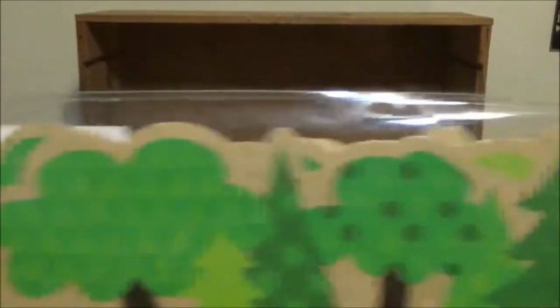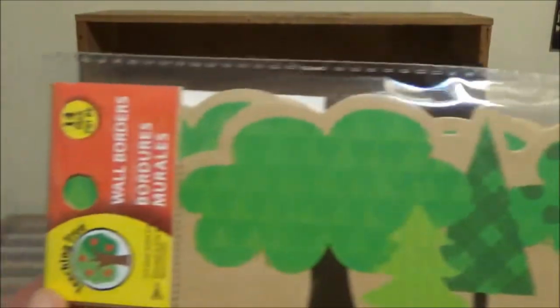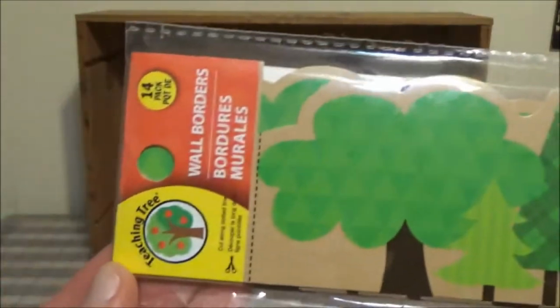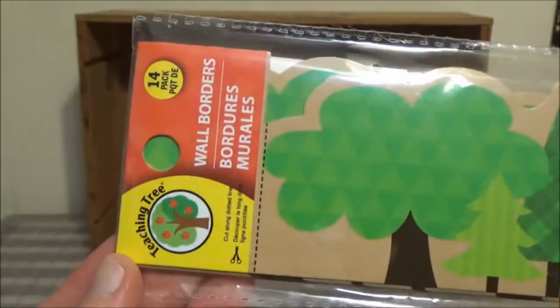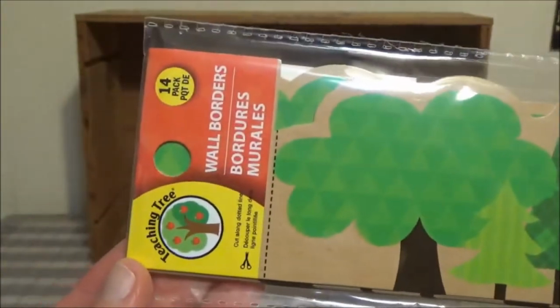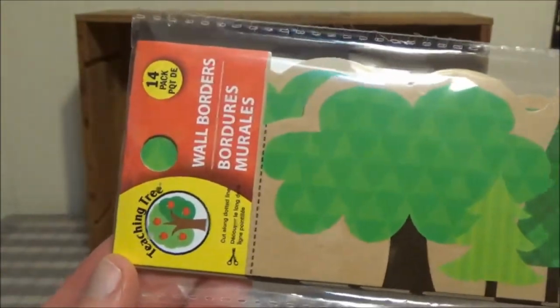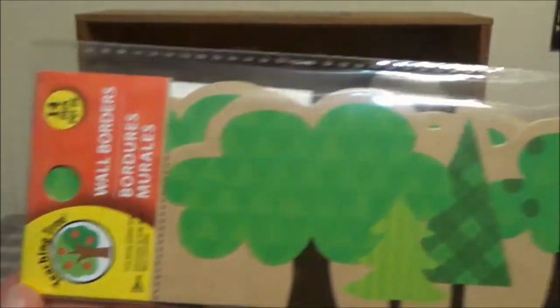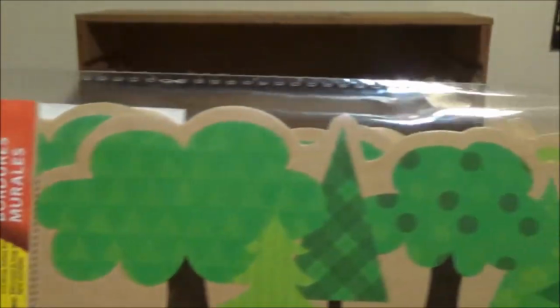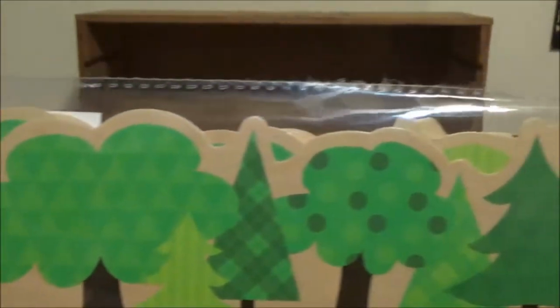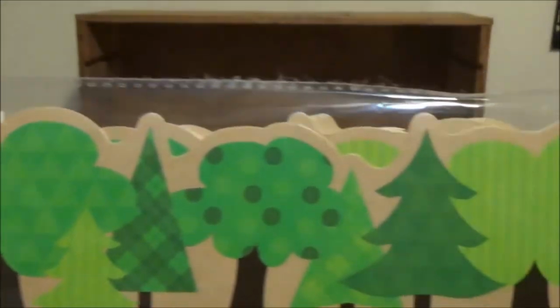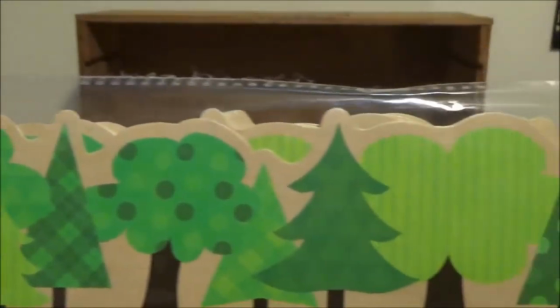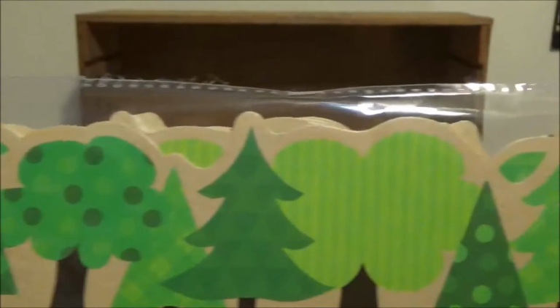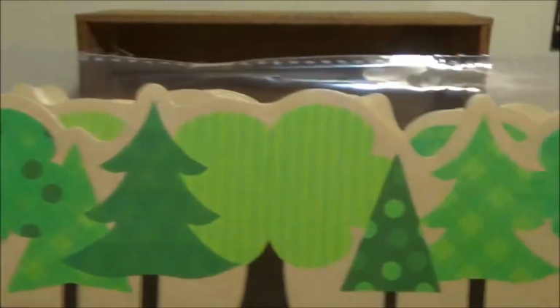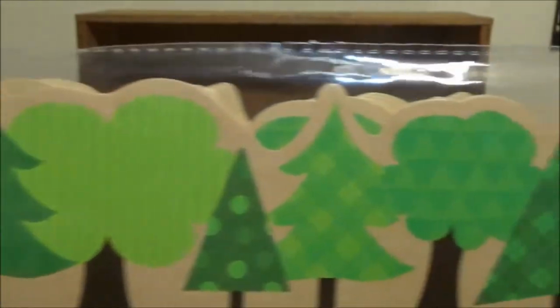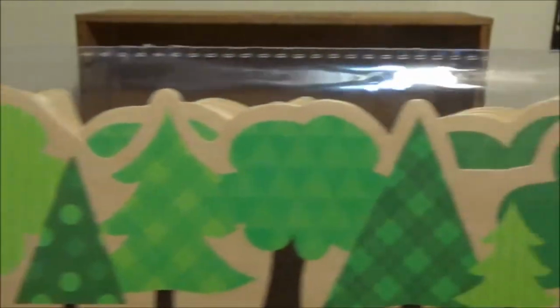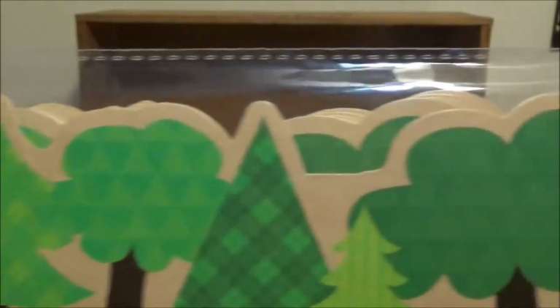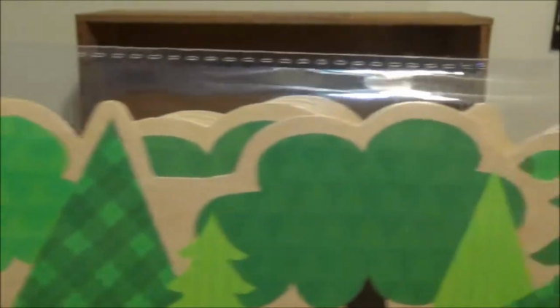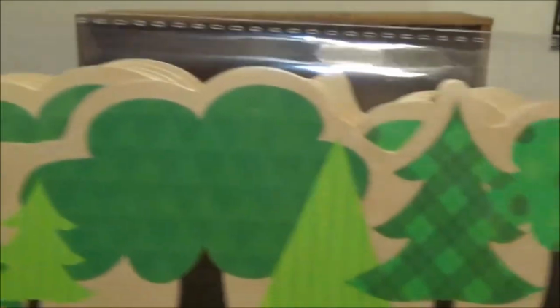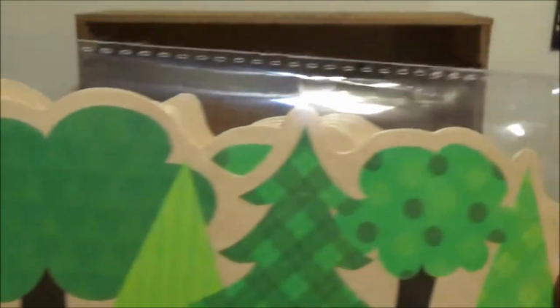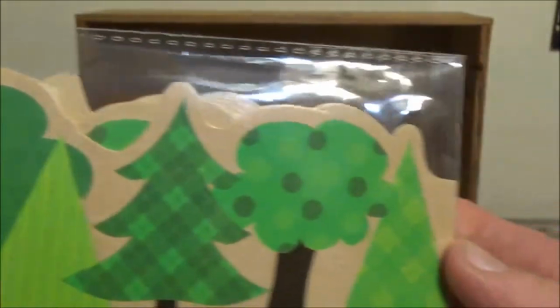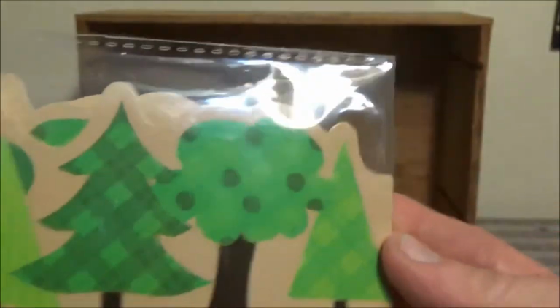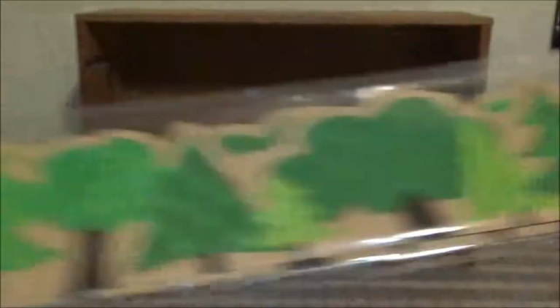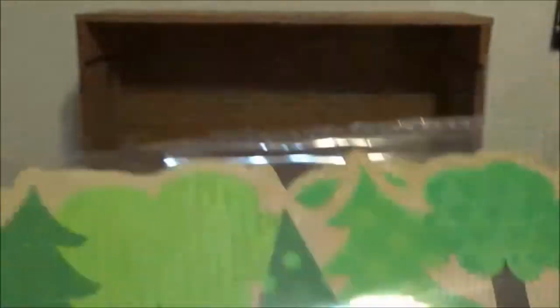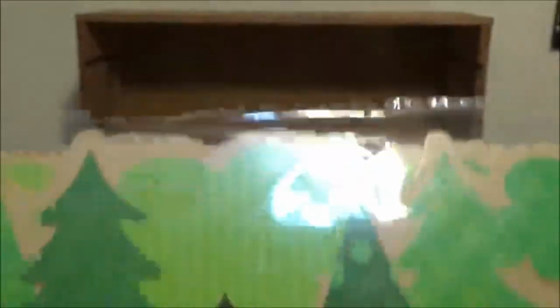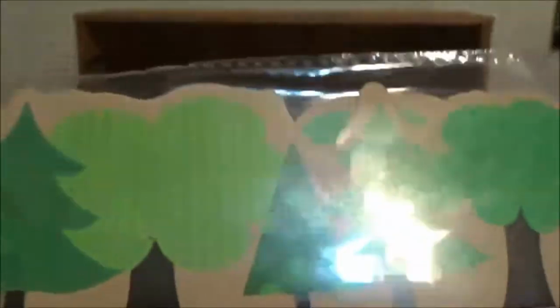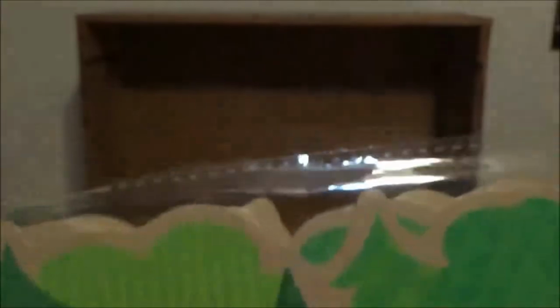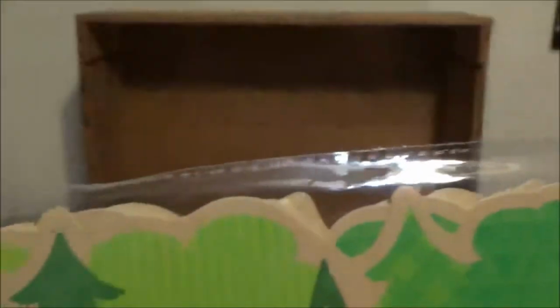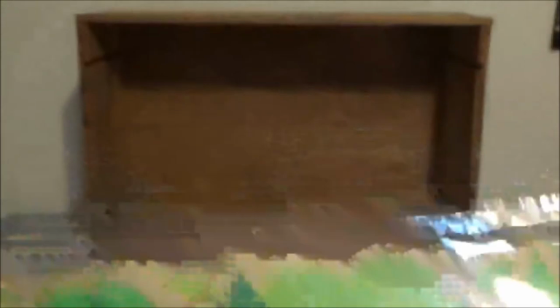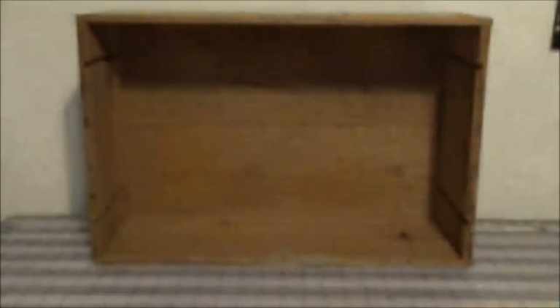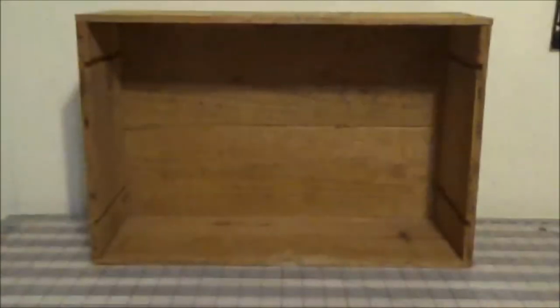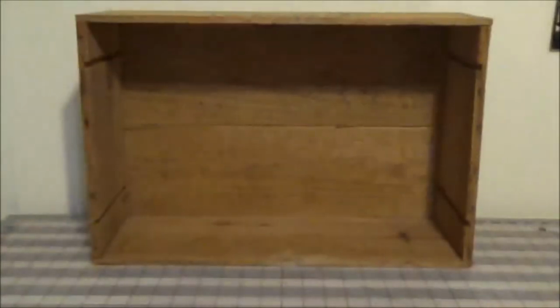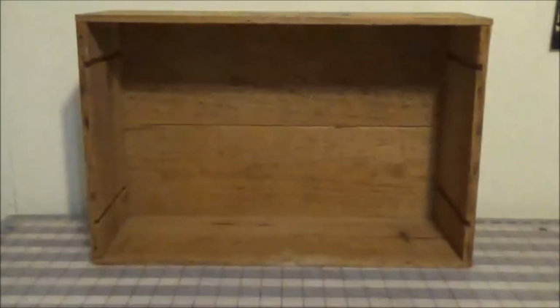This is in the teacher section. It's a border for a bulletin board — I thought I might do something fun with this in my planner.